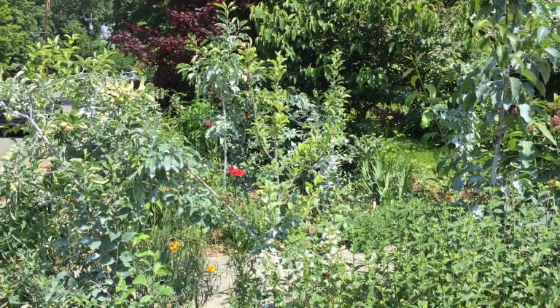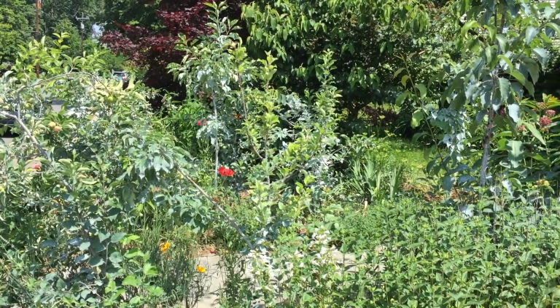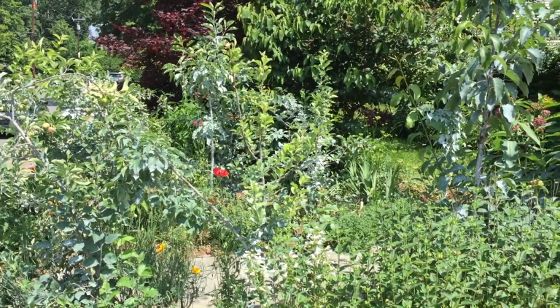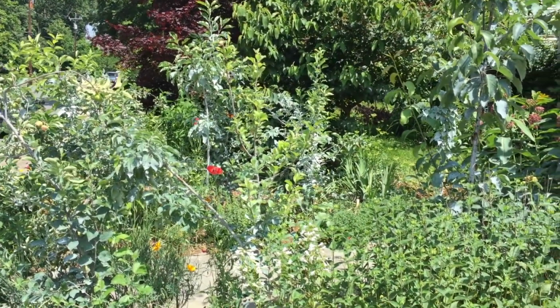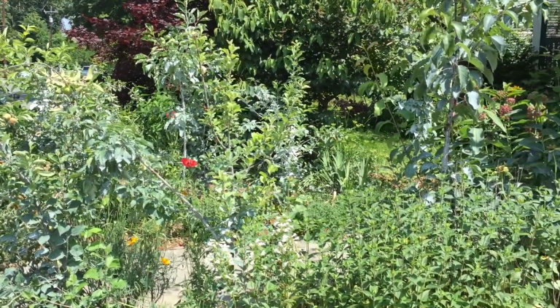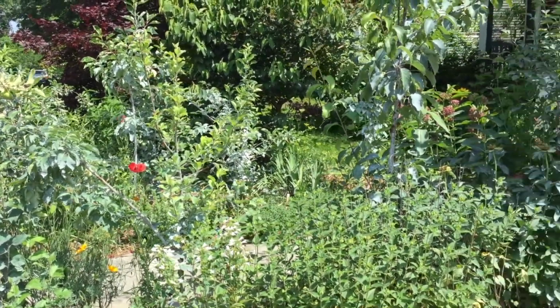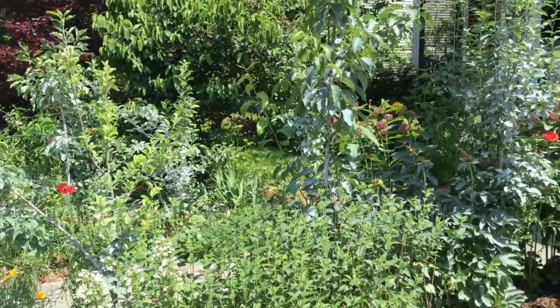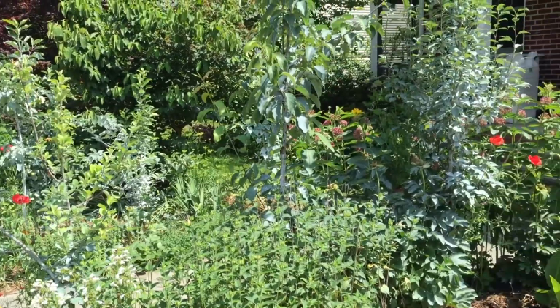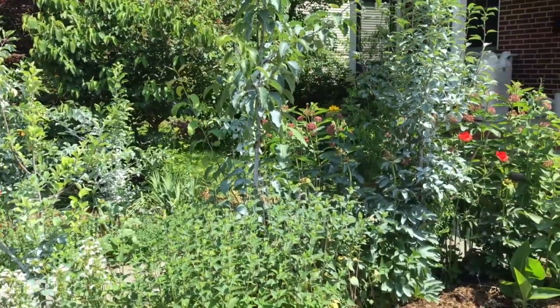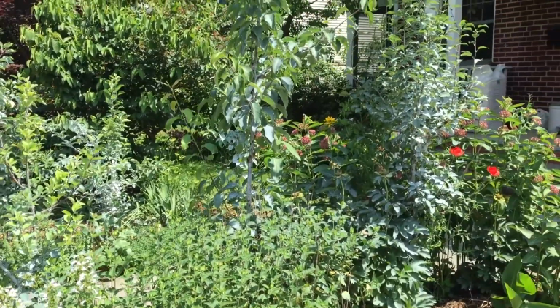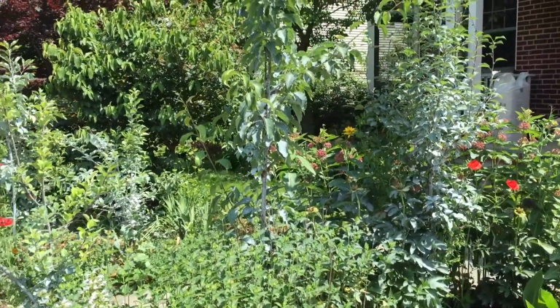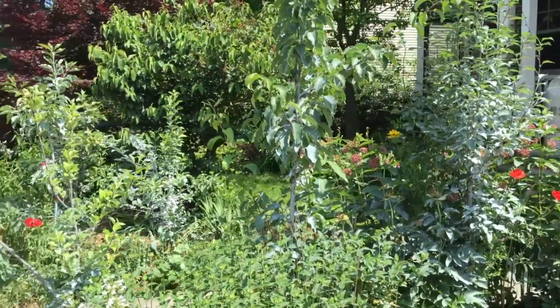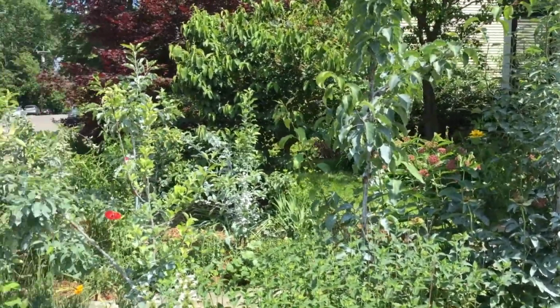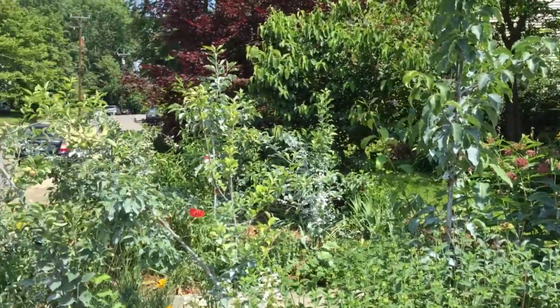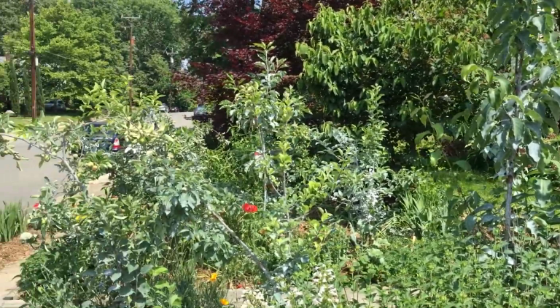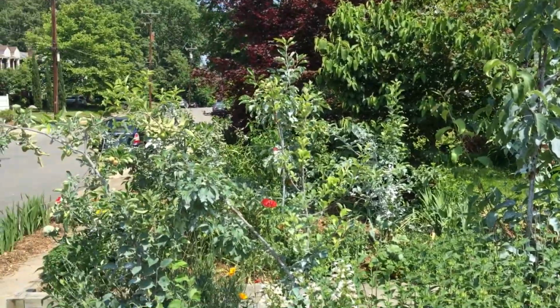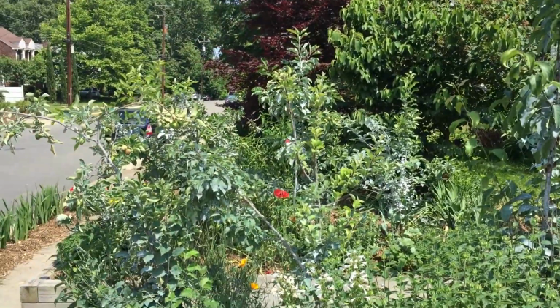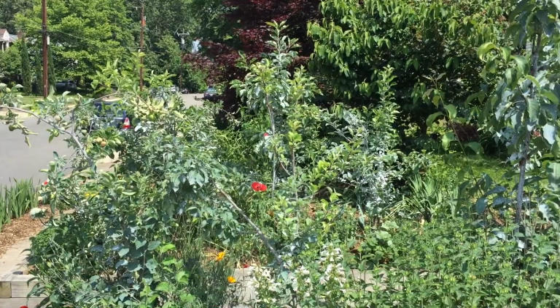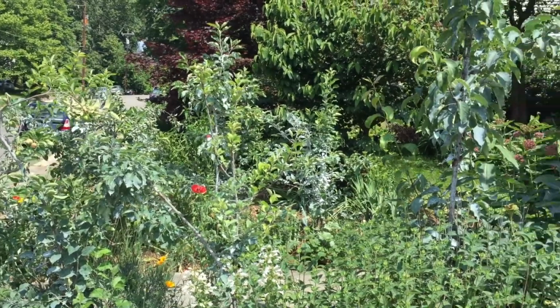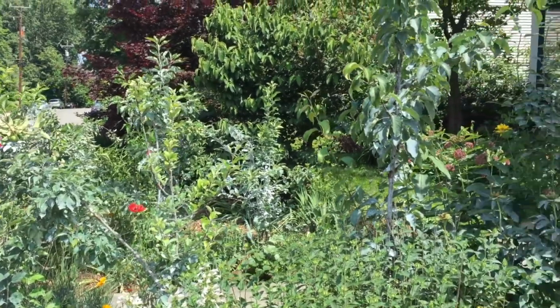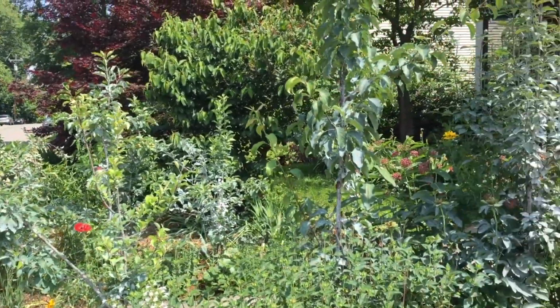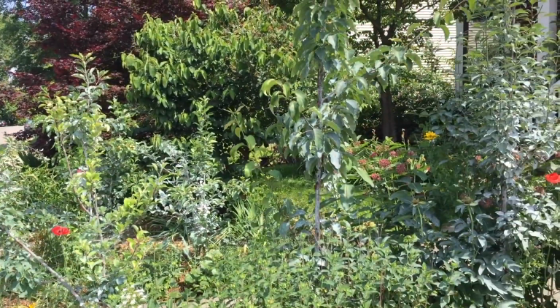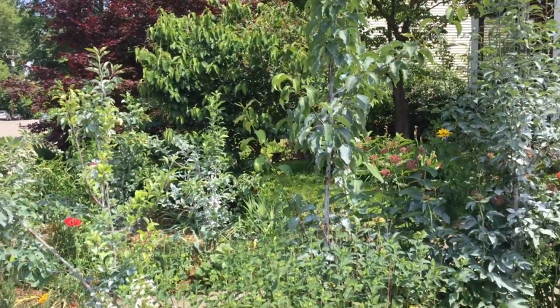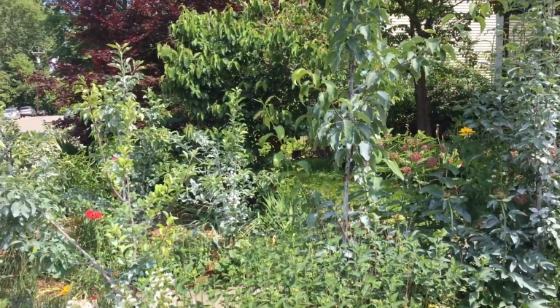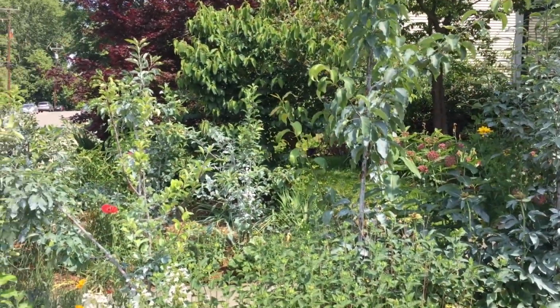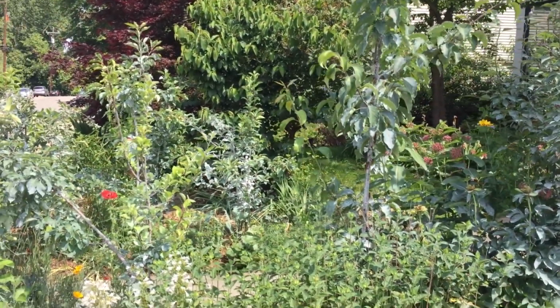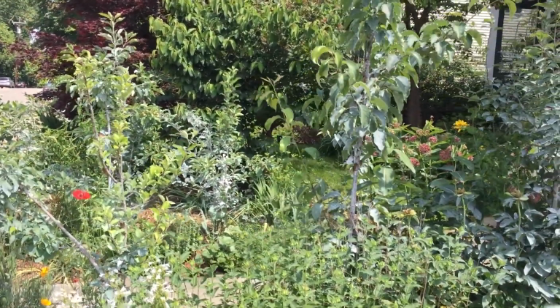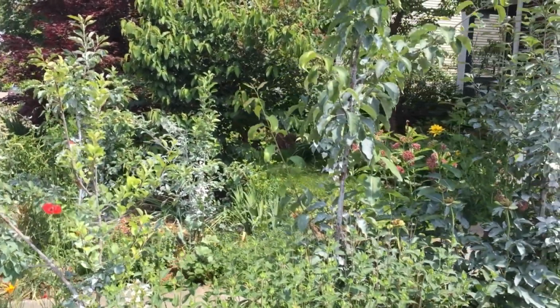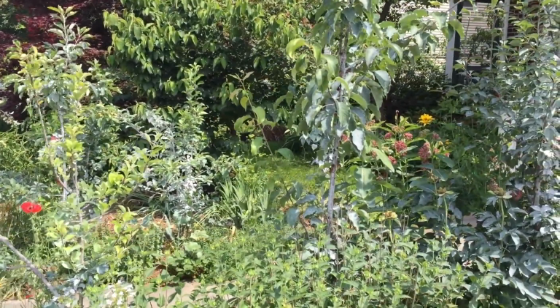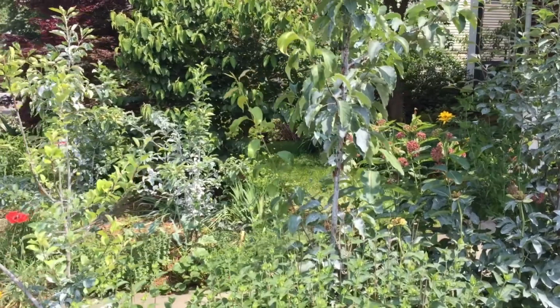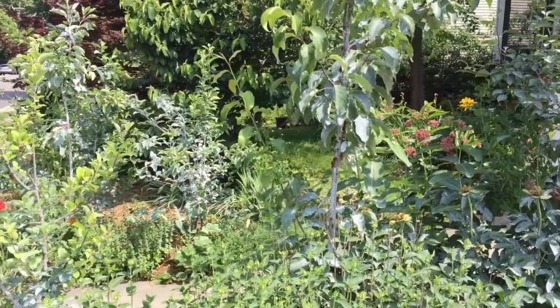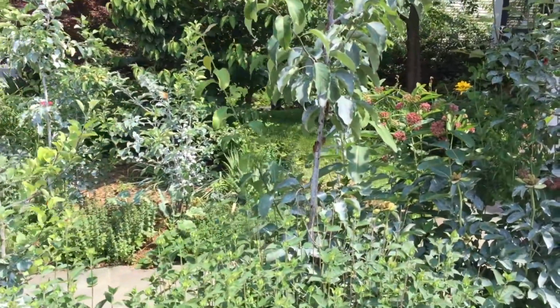Today I'm showing what's happening with the cicadas here in Arlington, Virginia. You can probably hear them, and you can hear the happy birds too — they're enjoying eating them.